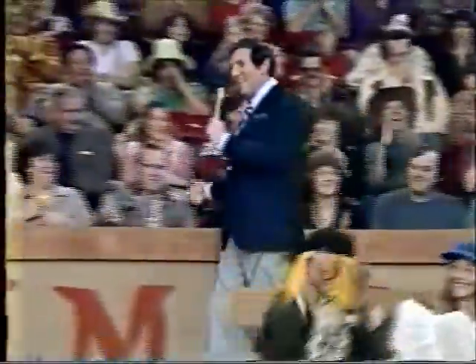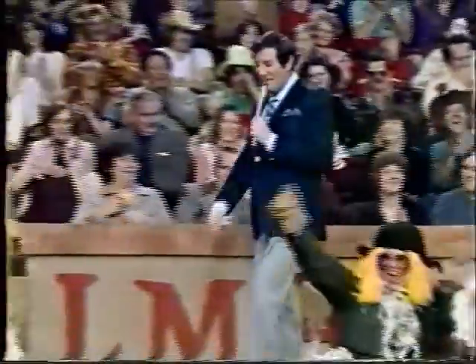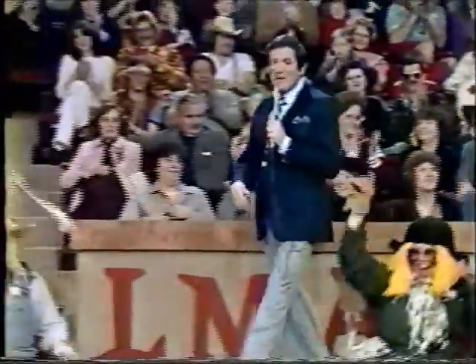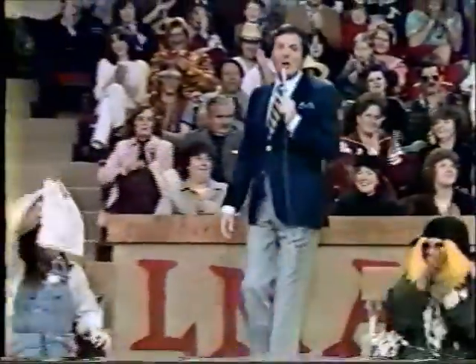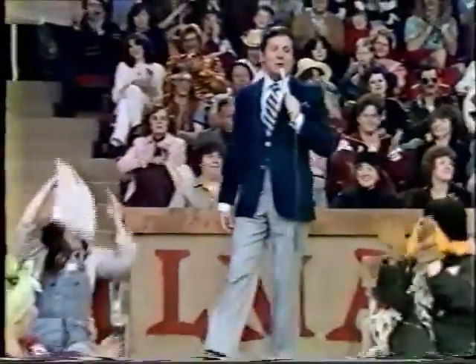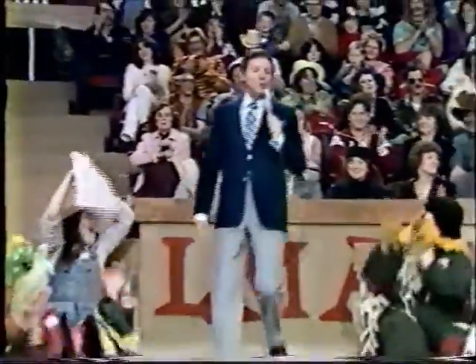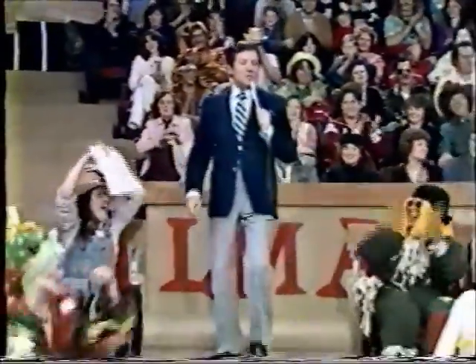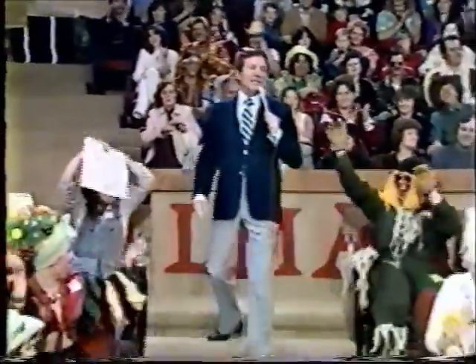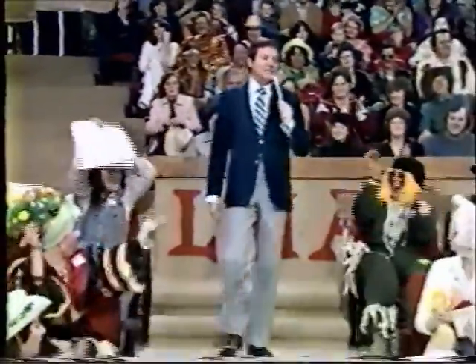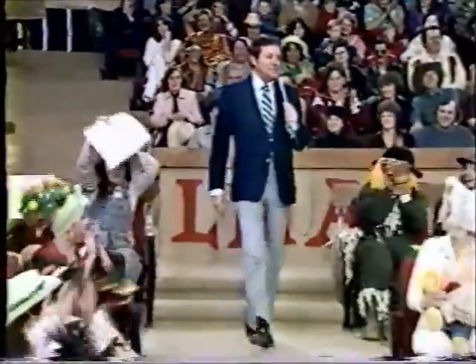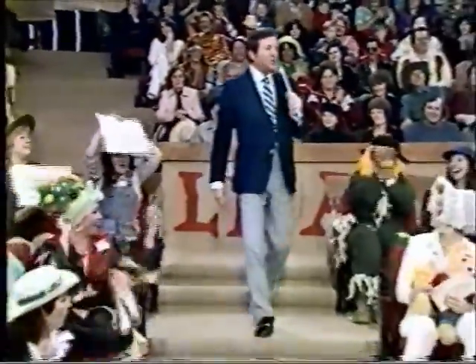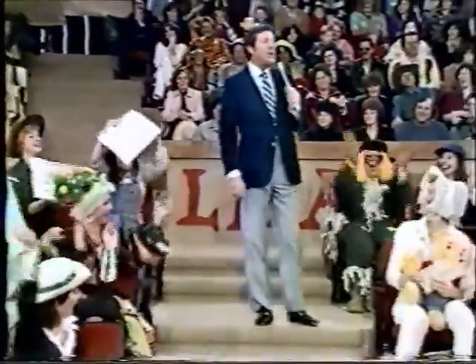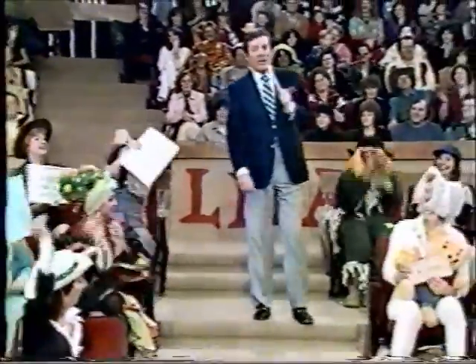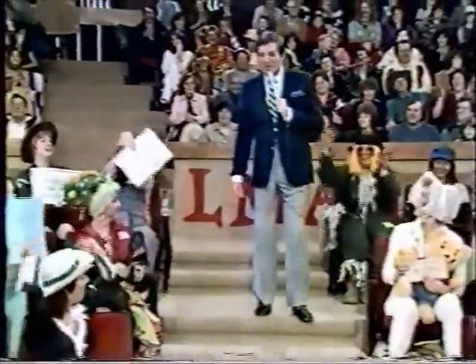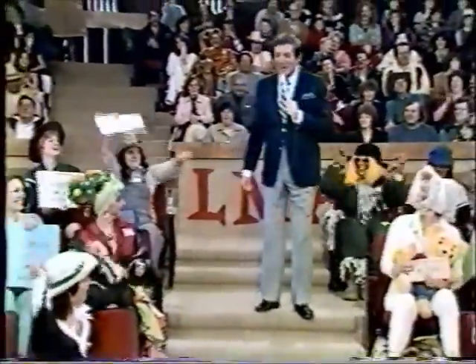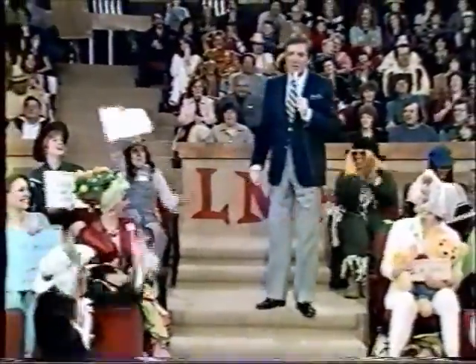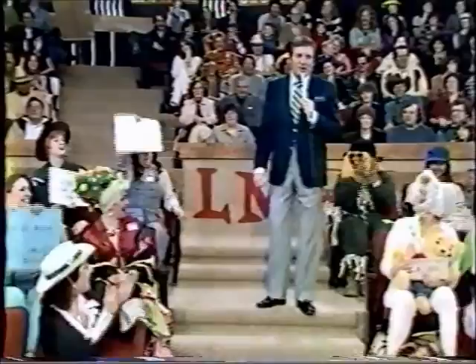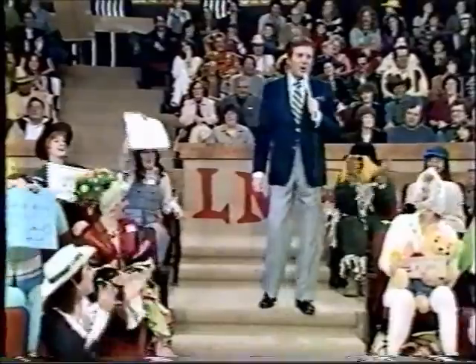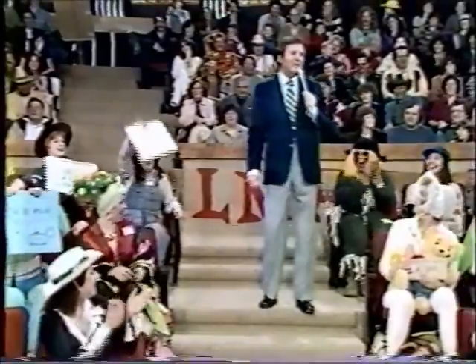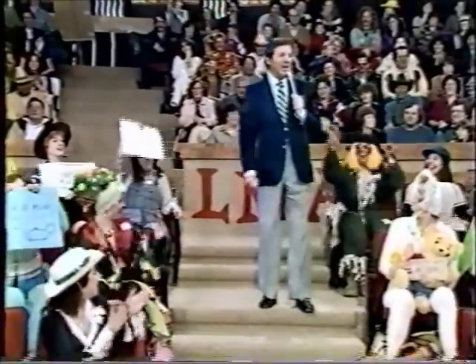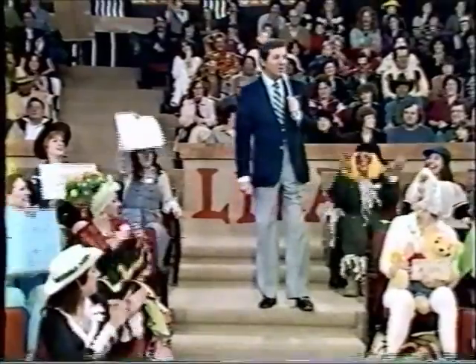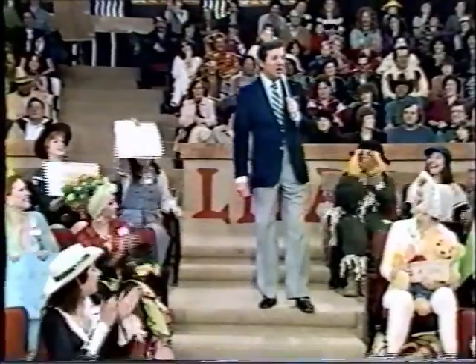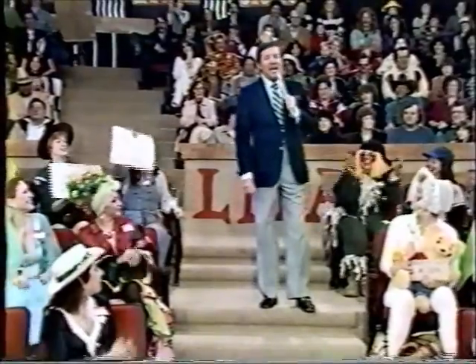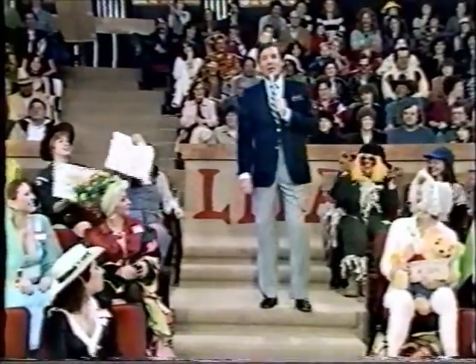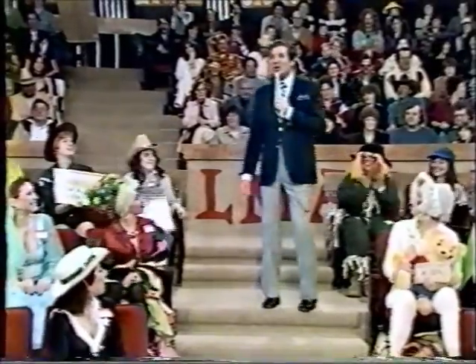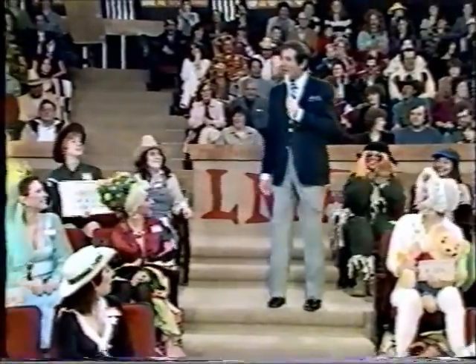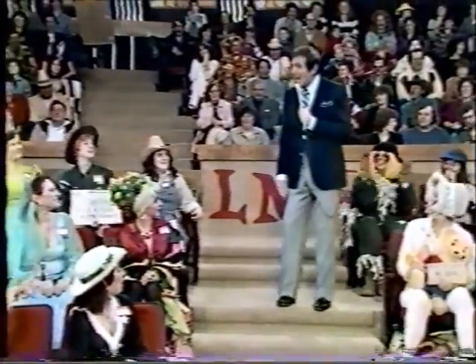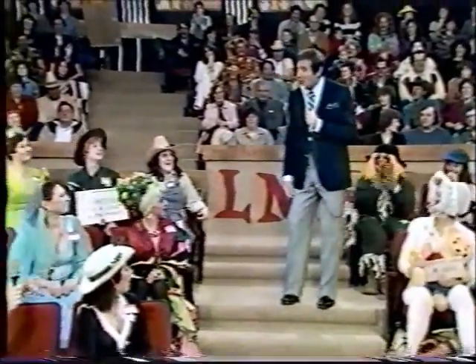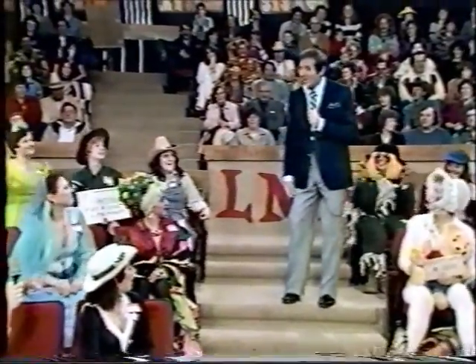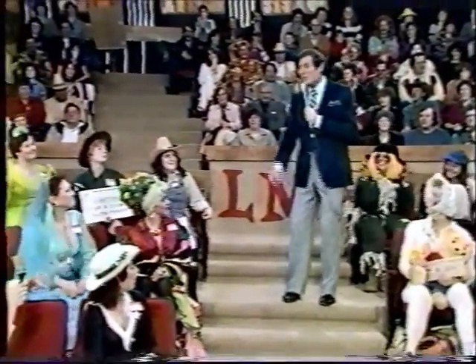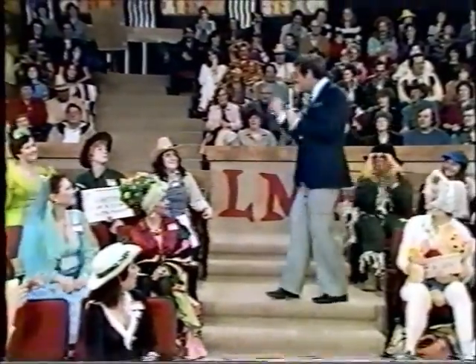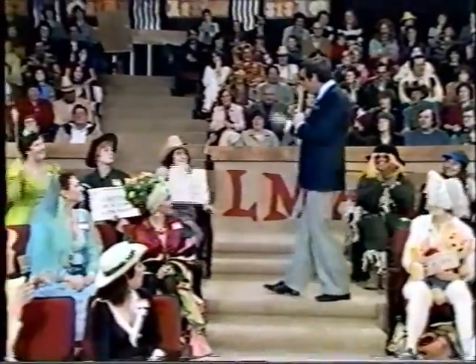Thank you. Welcome to the all-new Let's Make a Deal. We have a great audience here, having so much fun, waiting for the action to start — and they're going to start right now. It's going to start with you.